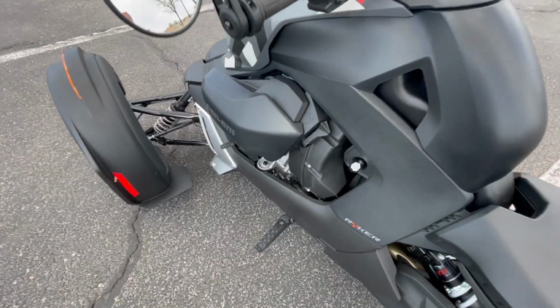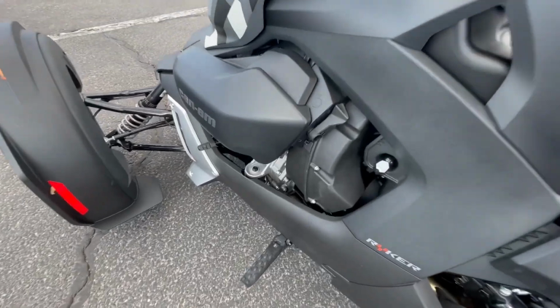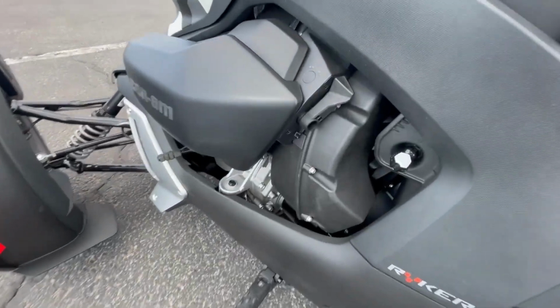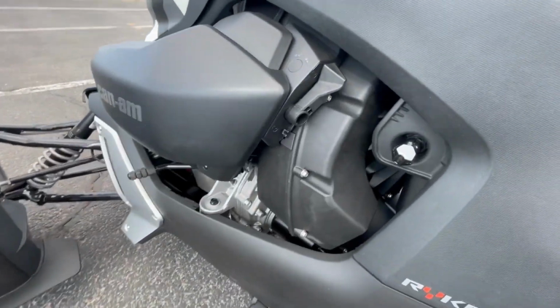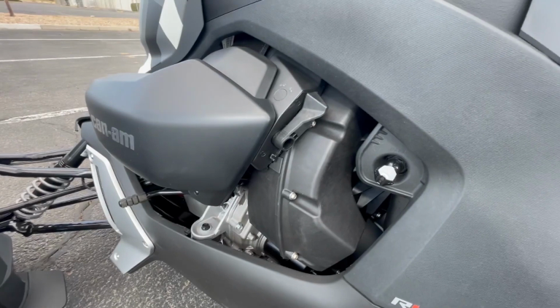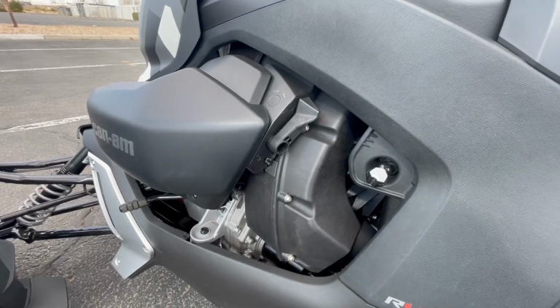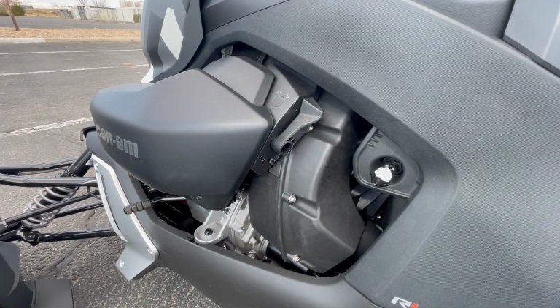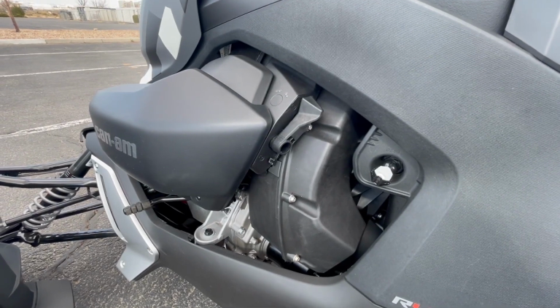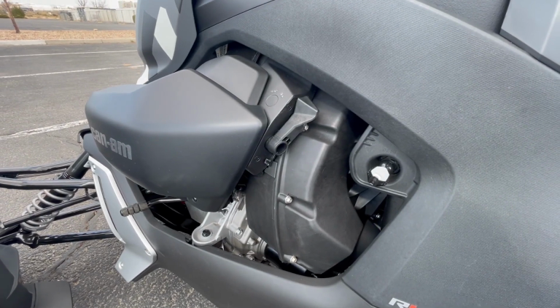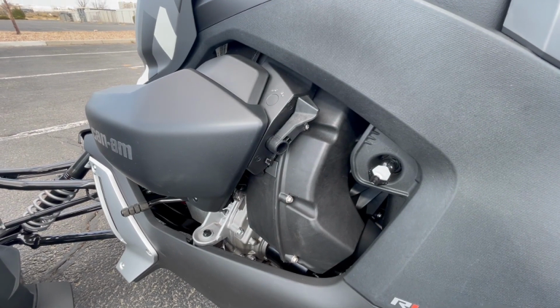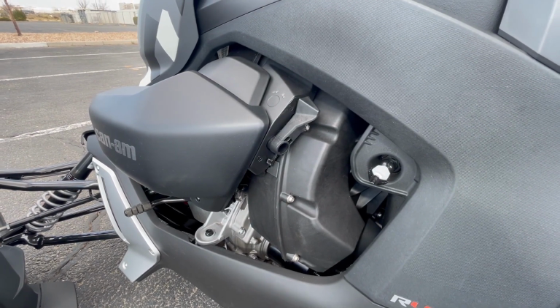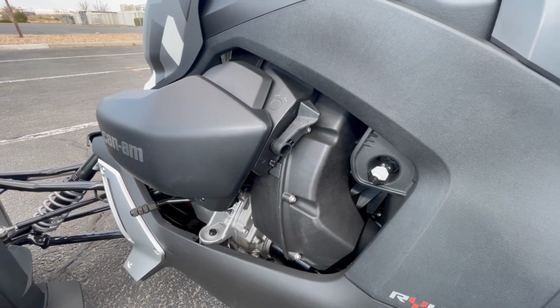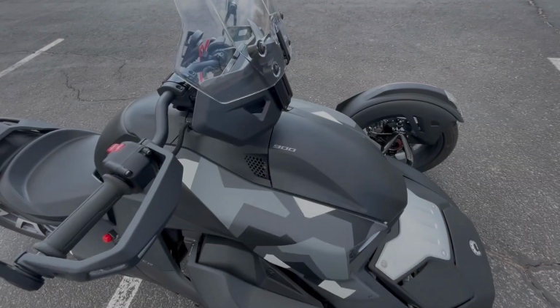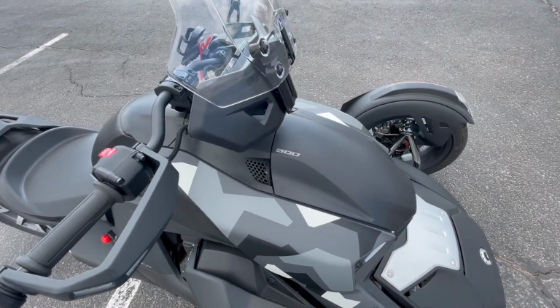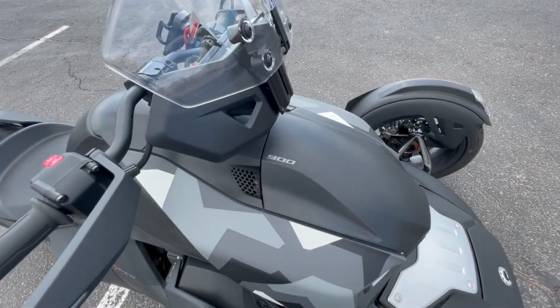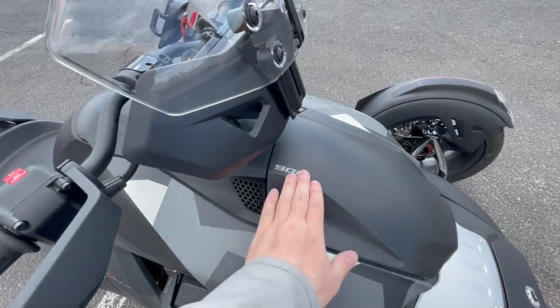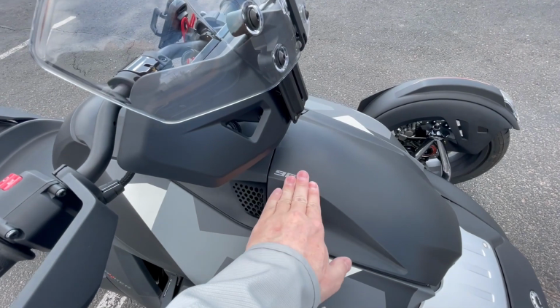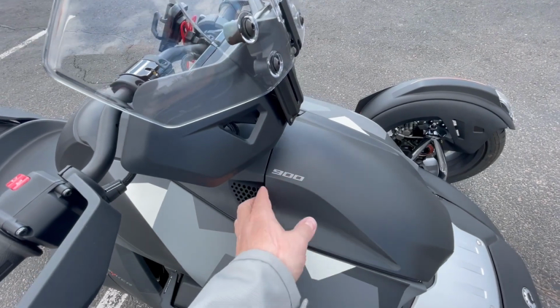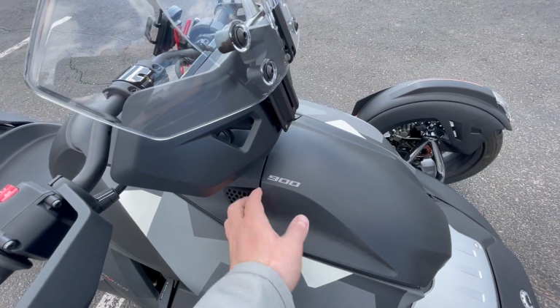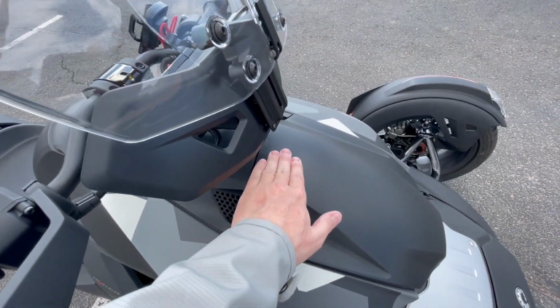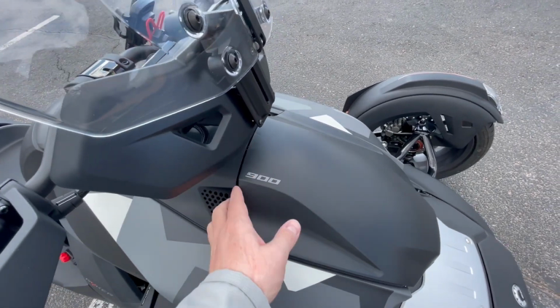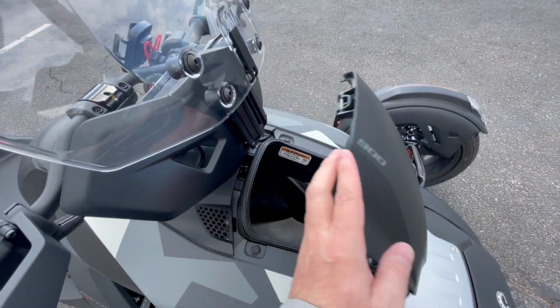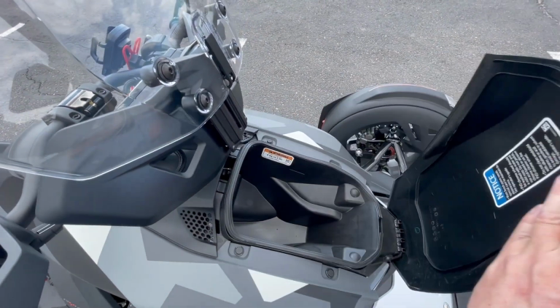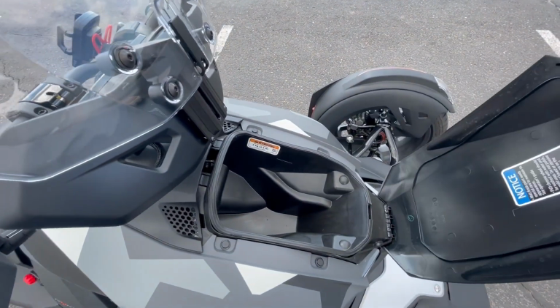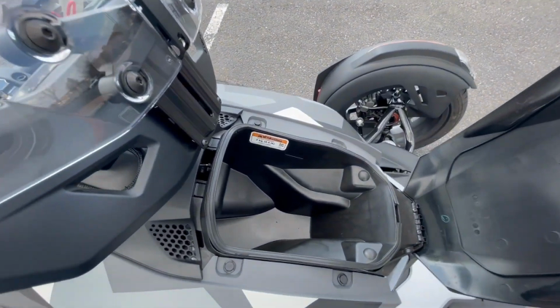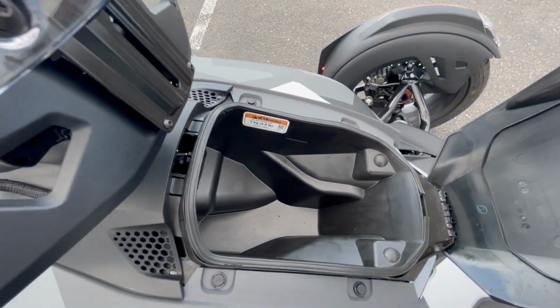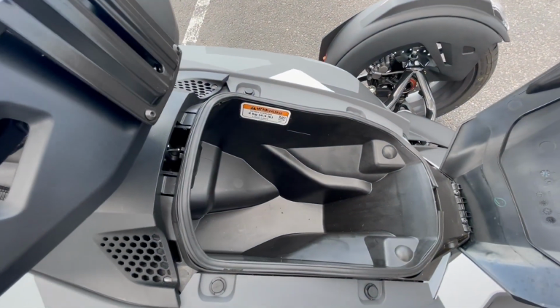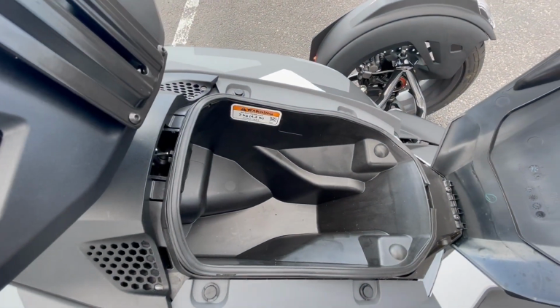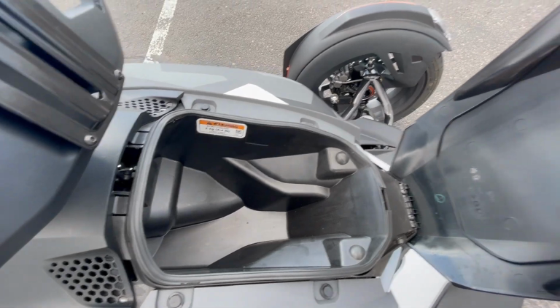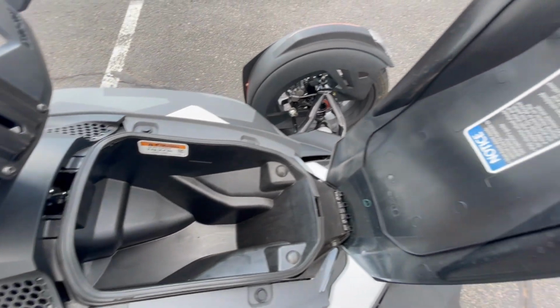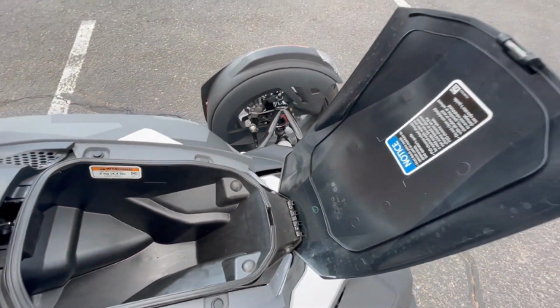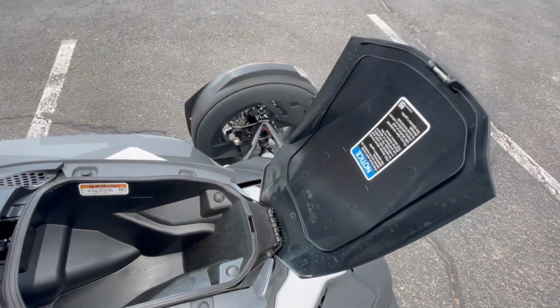Spyder riders may find that the parking brake and forward and reverse lever may take some getting used to. At 1.85 gallons of non-locking storage, riders won't be able to fit much more than their insurance card, registration, and a hat.